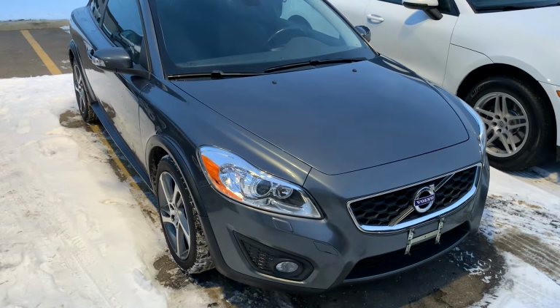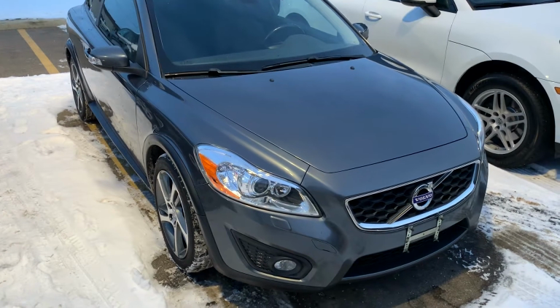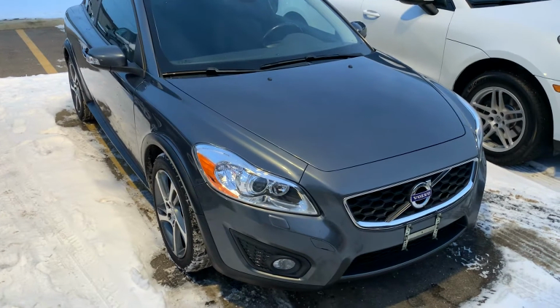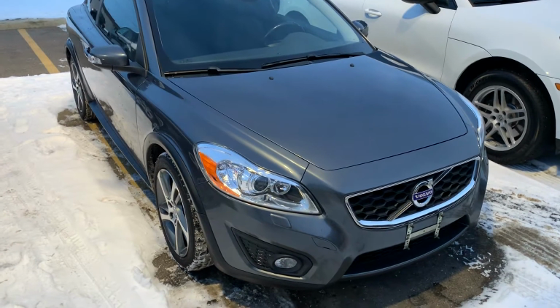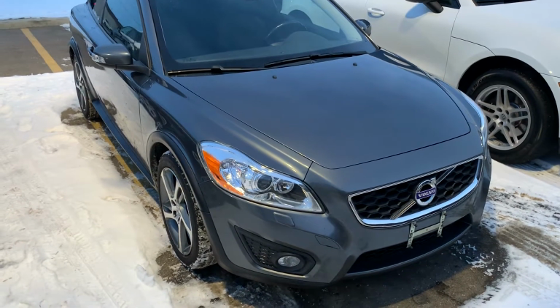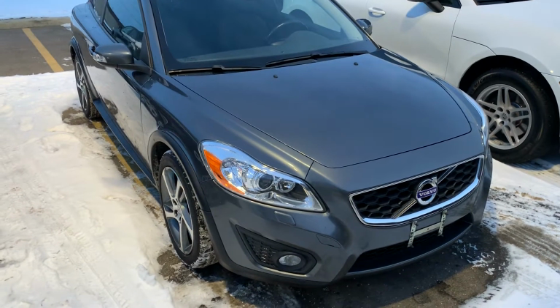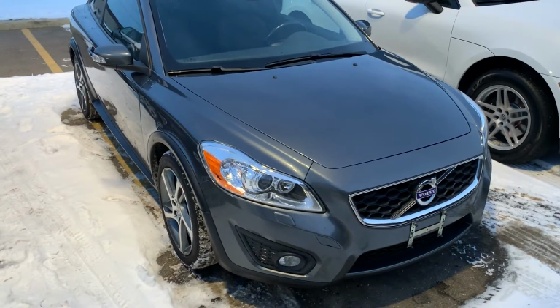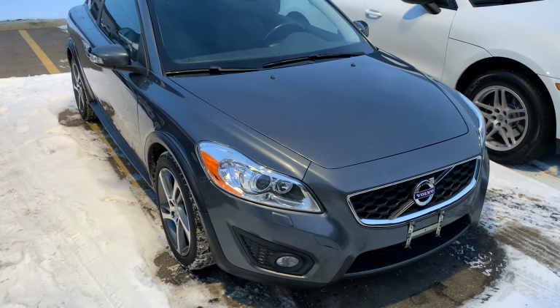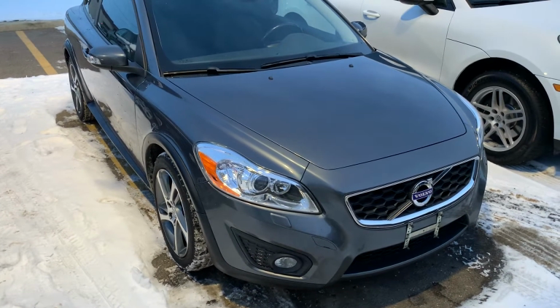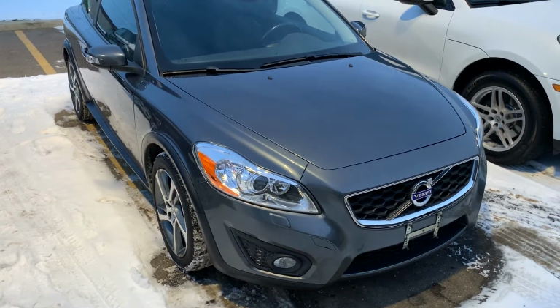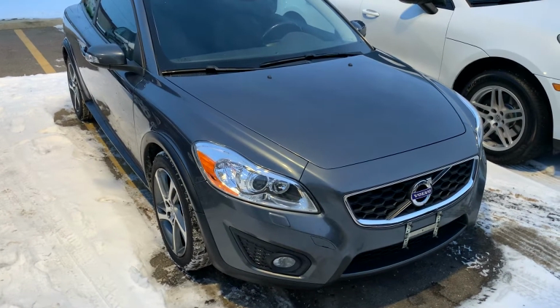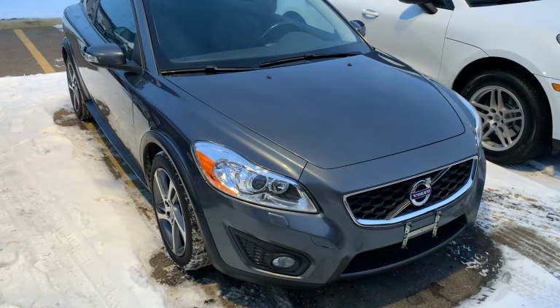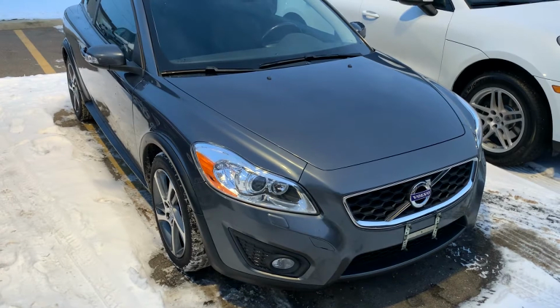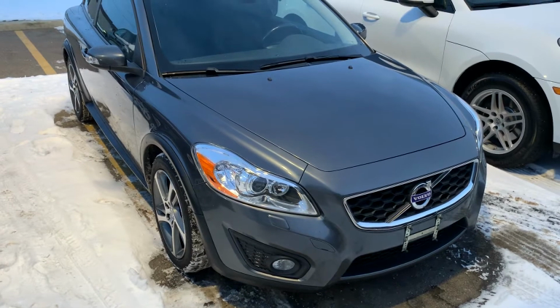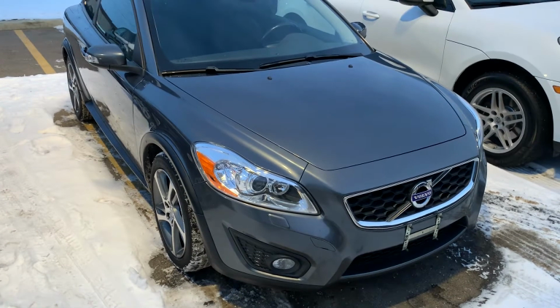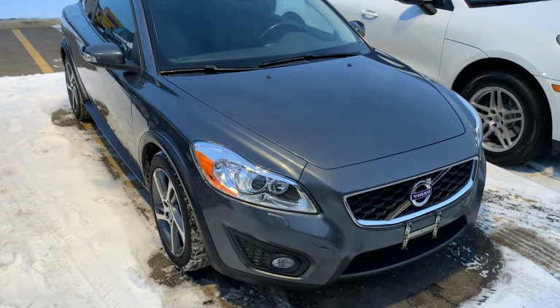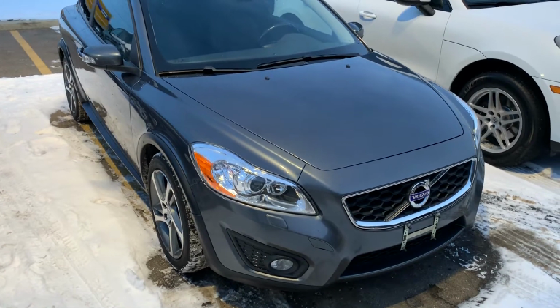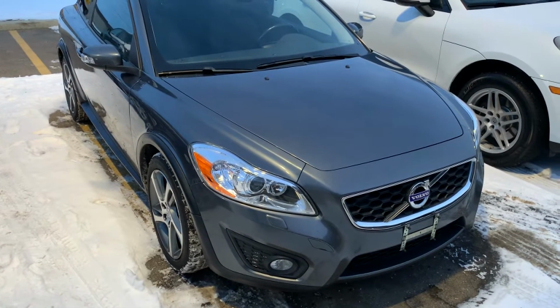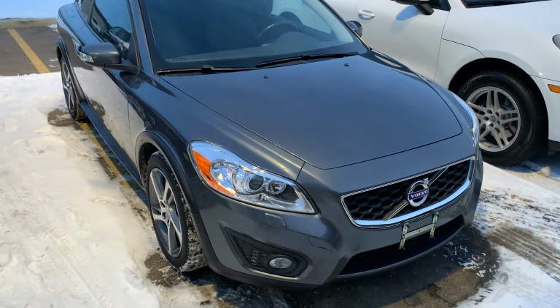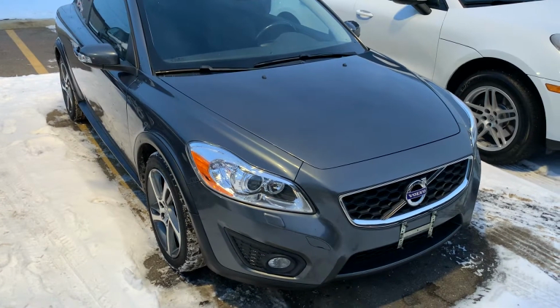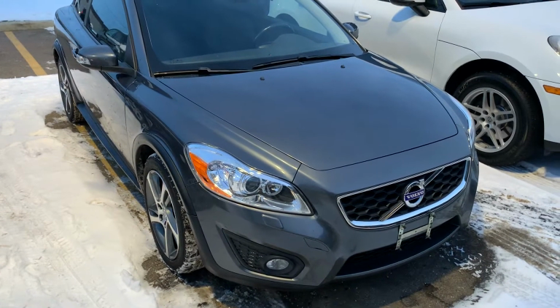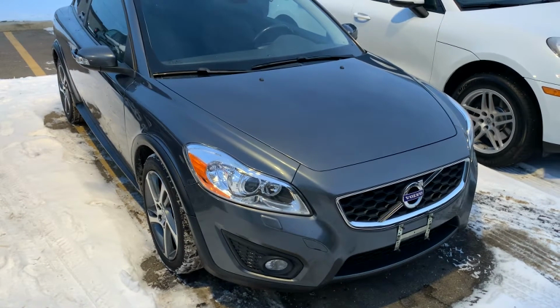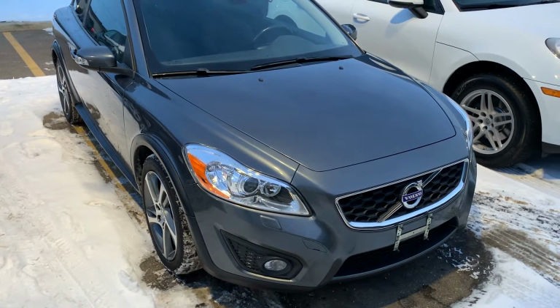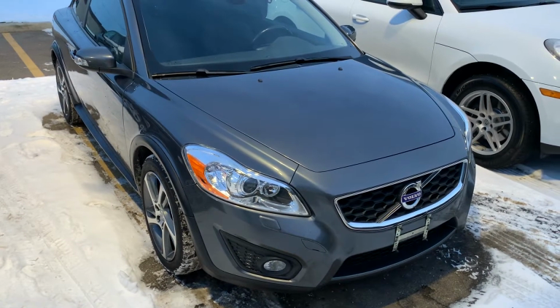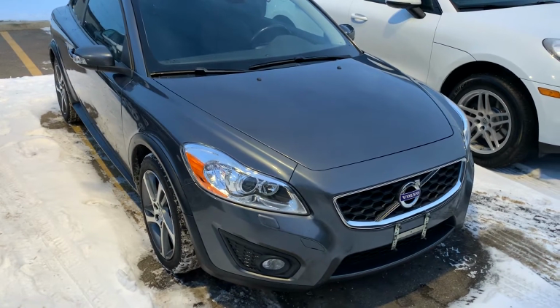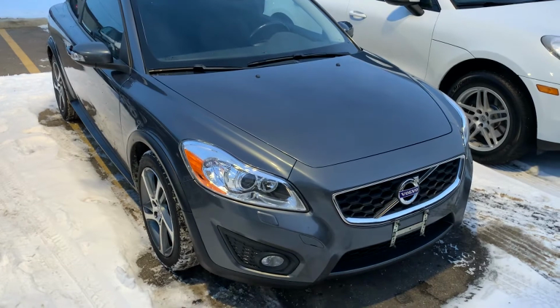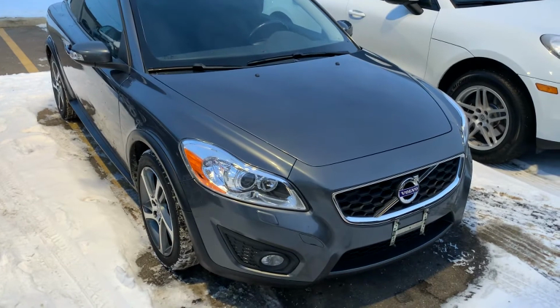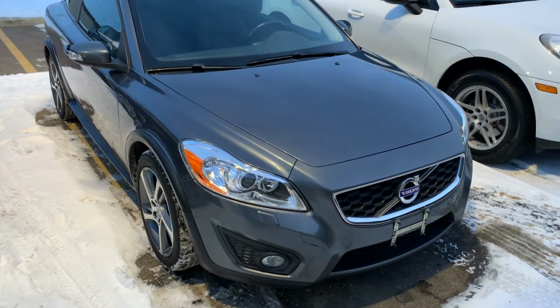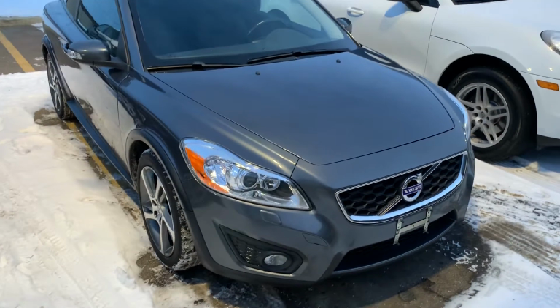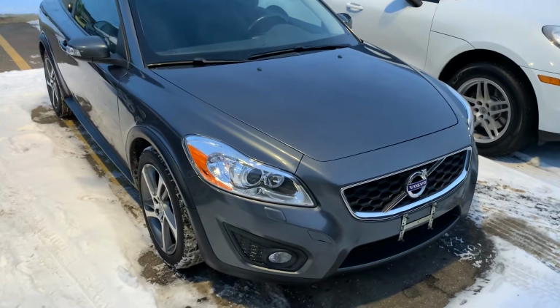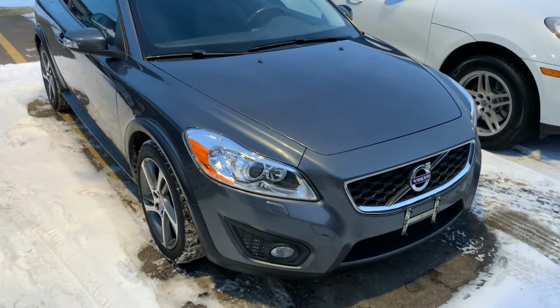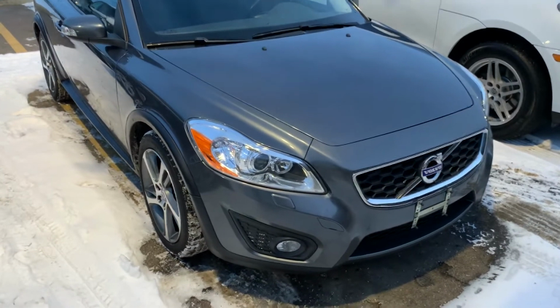Hi Kathy, Josh here with Porsche Edmonton. Just wanted to send over a video walk around on the Volvo C30 that we've been discussing. I know you've been looking at these for a while and you're probably quite familiar, but I just wanted to make sure you knew exactly what you were buying.